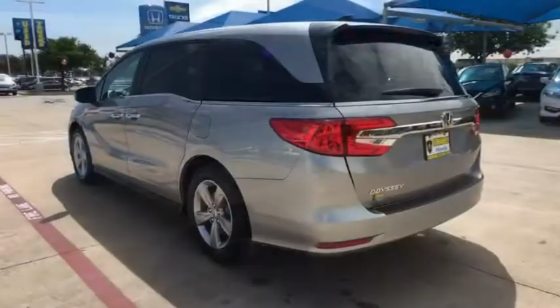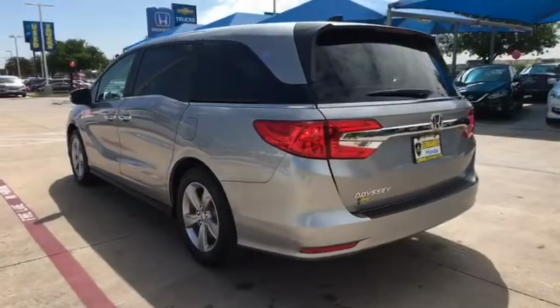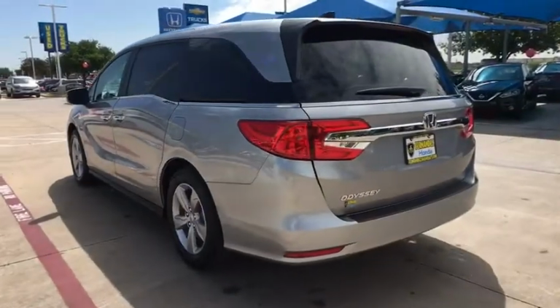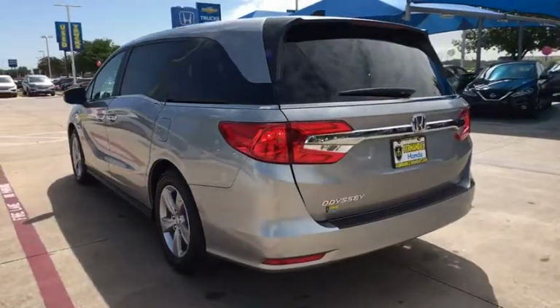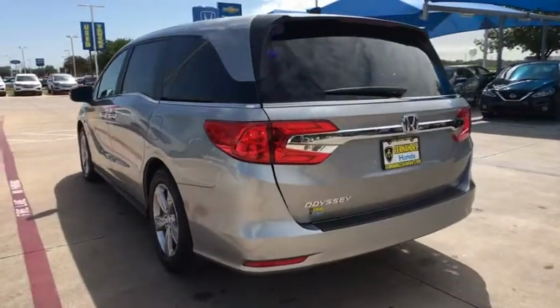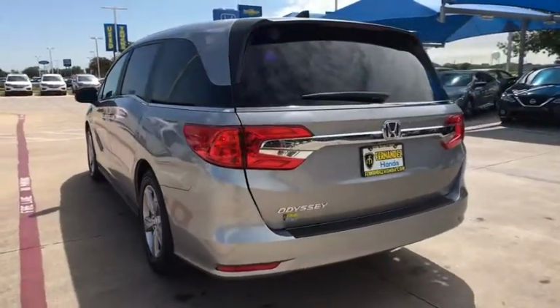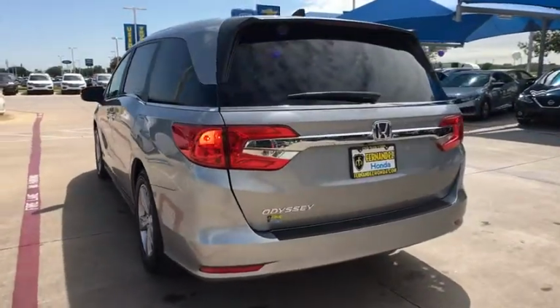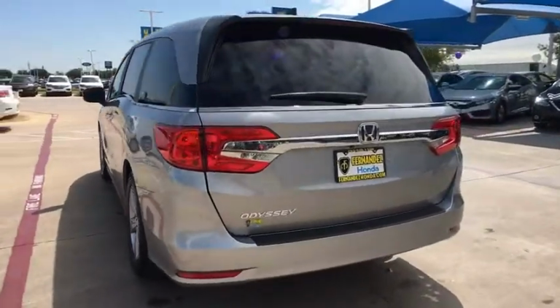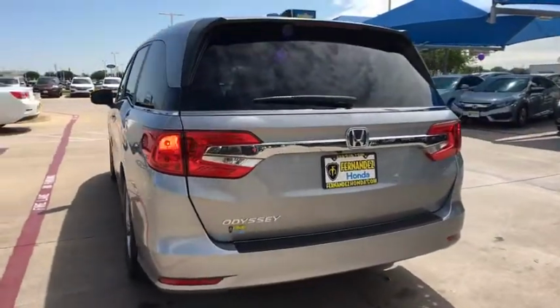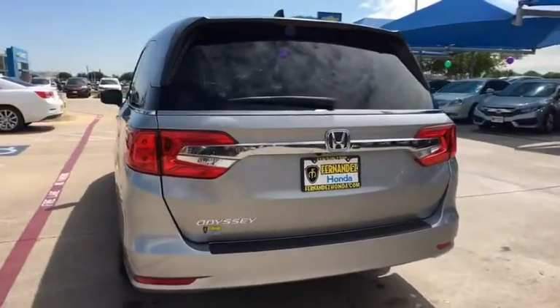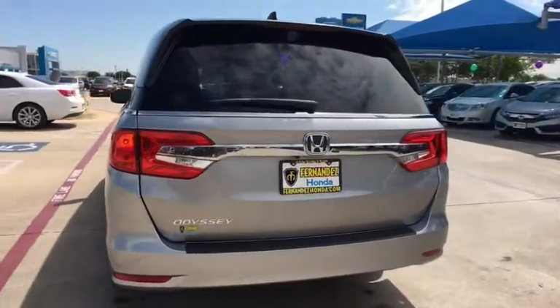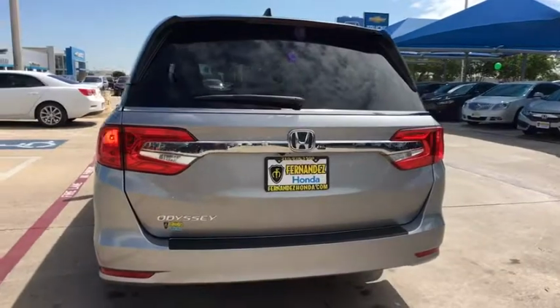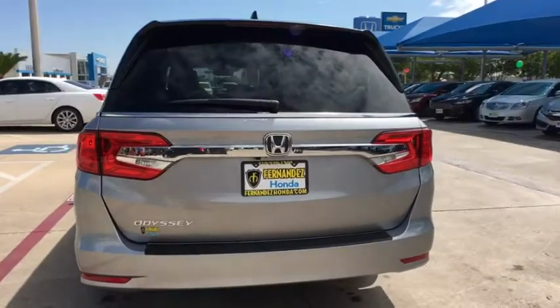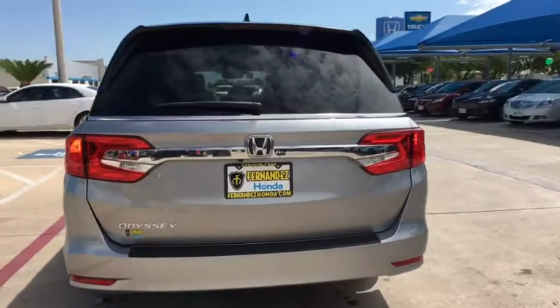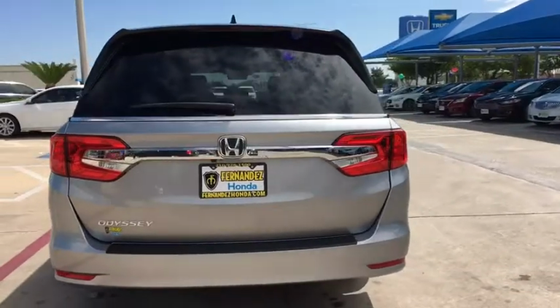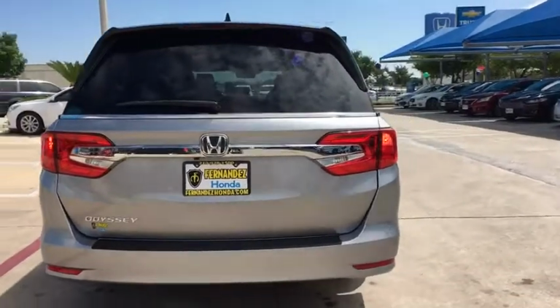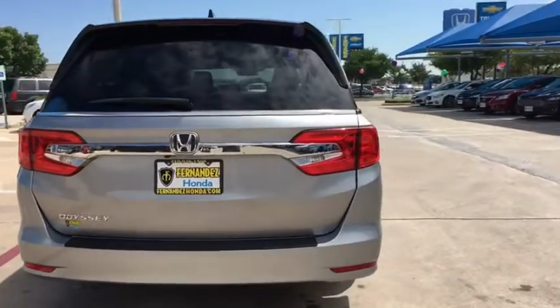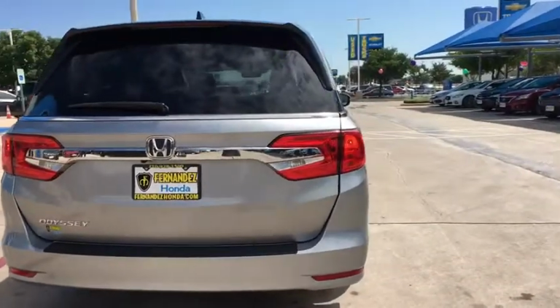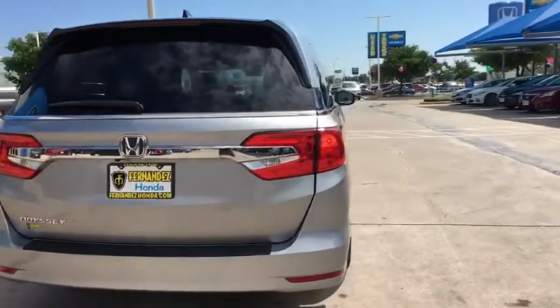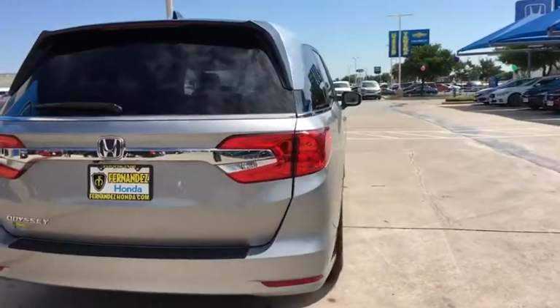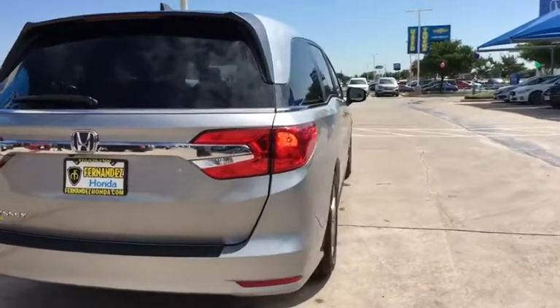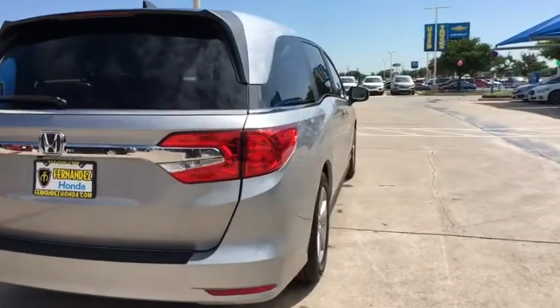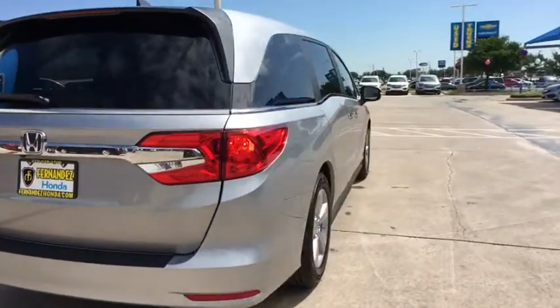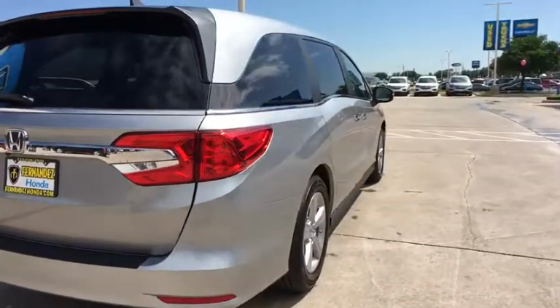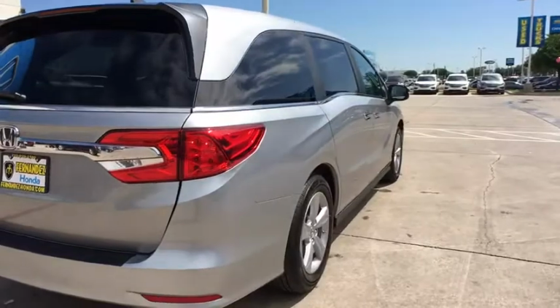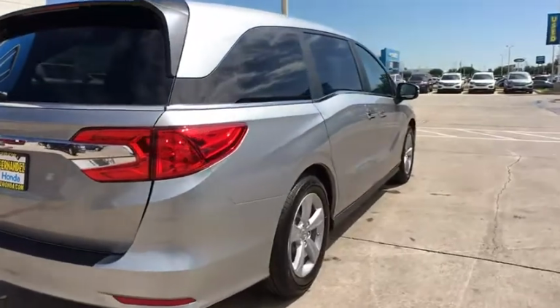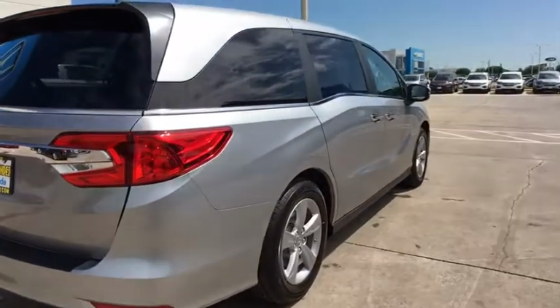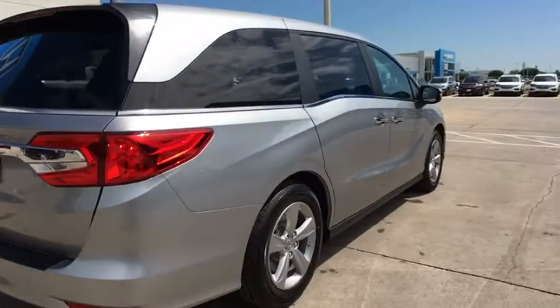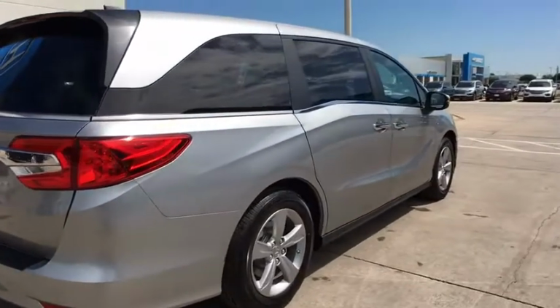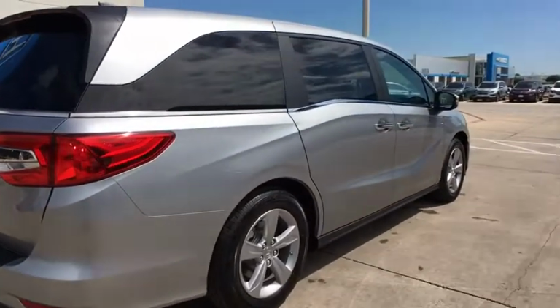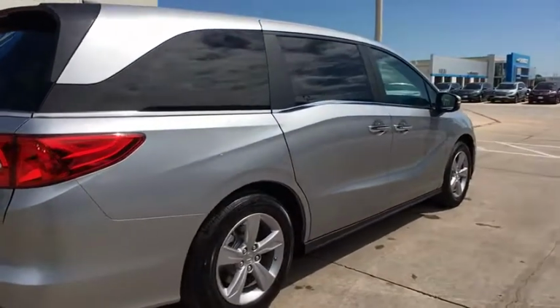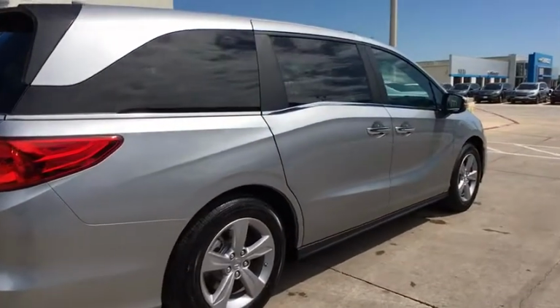Navigation system, power passenger seats, traction control, power liftgate, dual airbags, leather-wrapped steering wheel, power steering, alloy wheels, four-wheel disc brakes, fog lights, heated front seats.